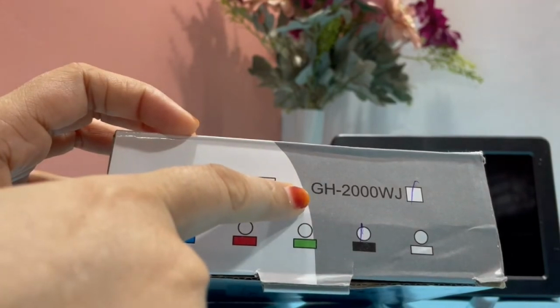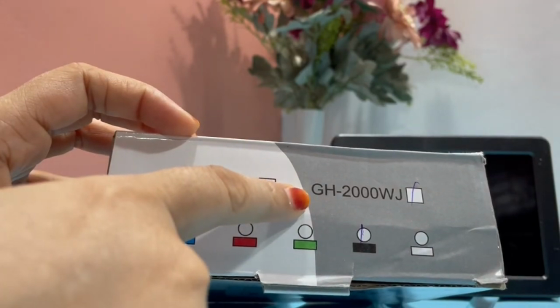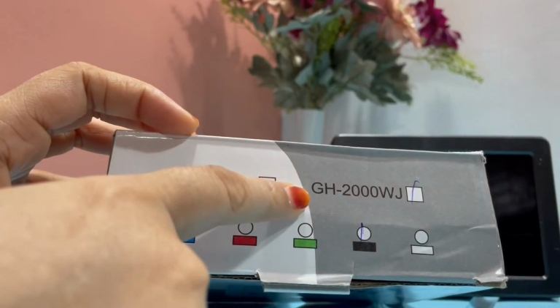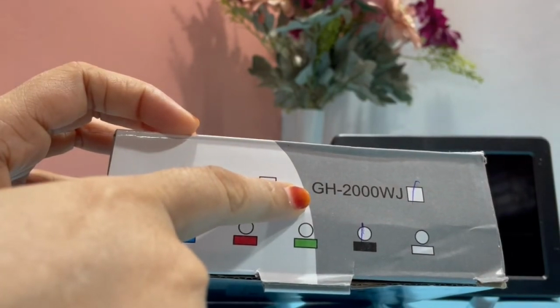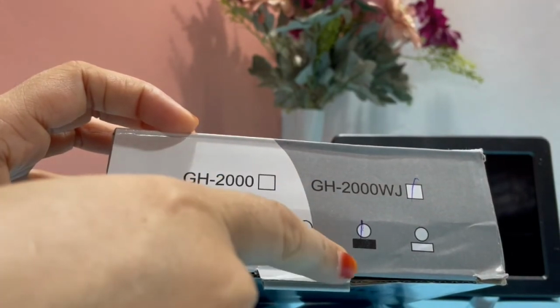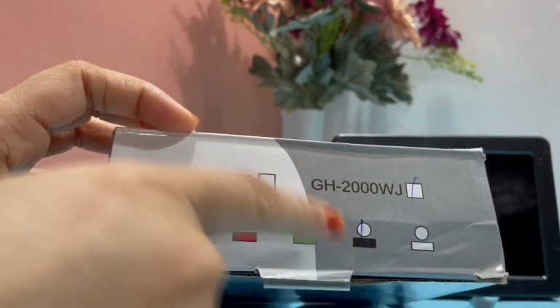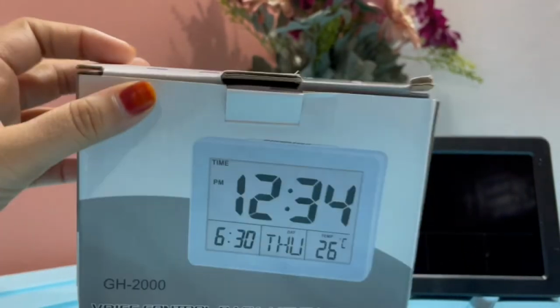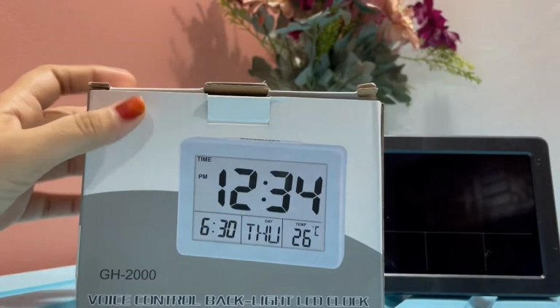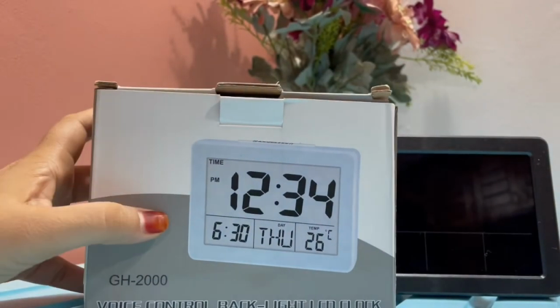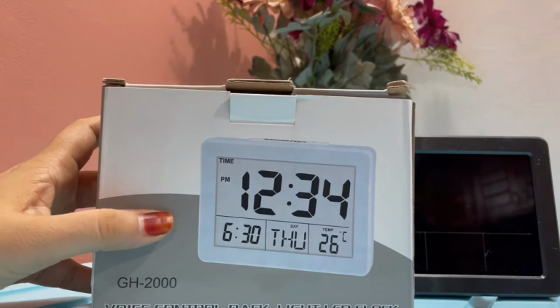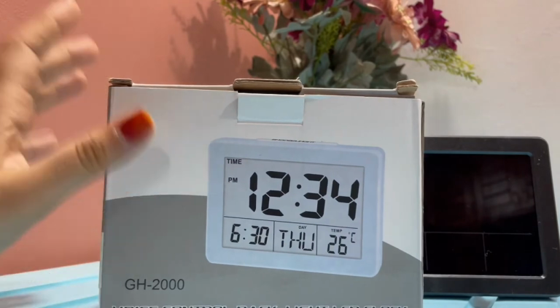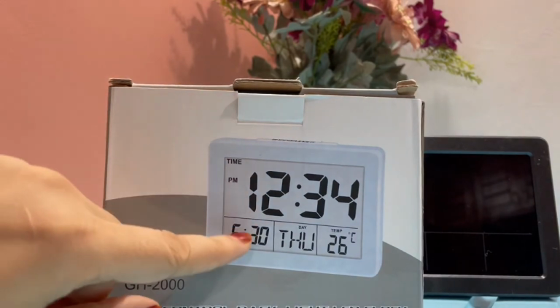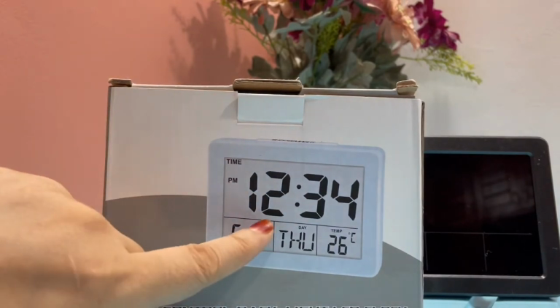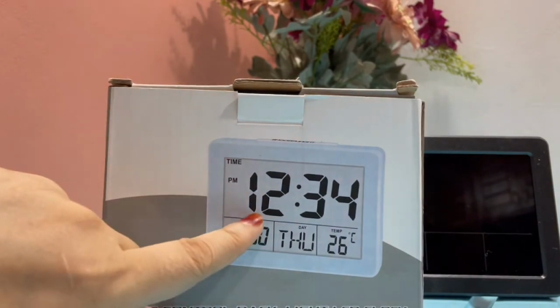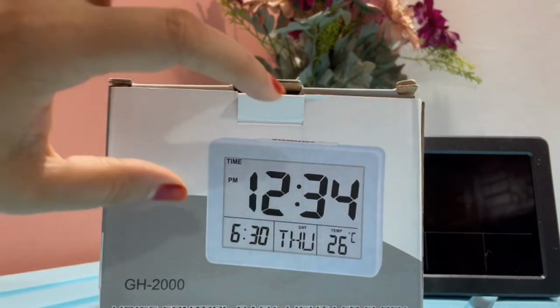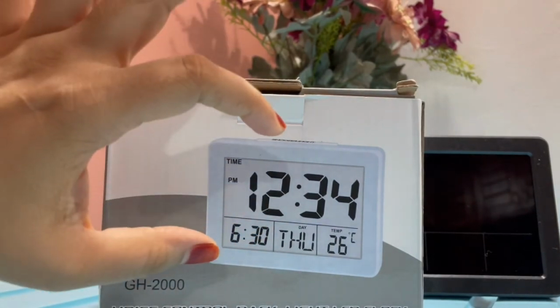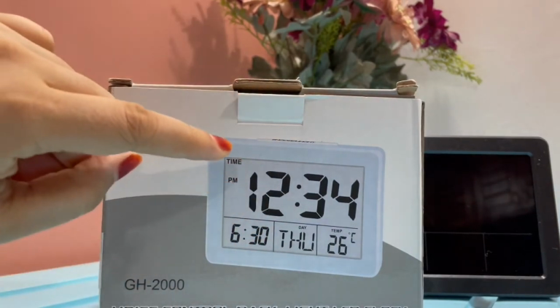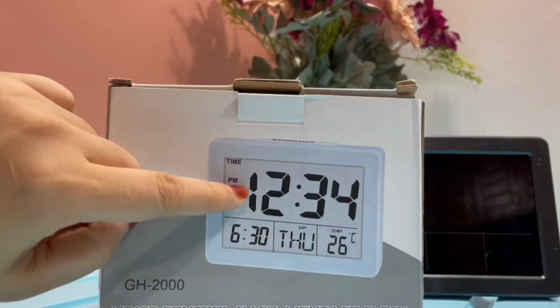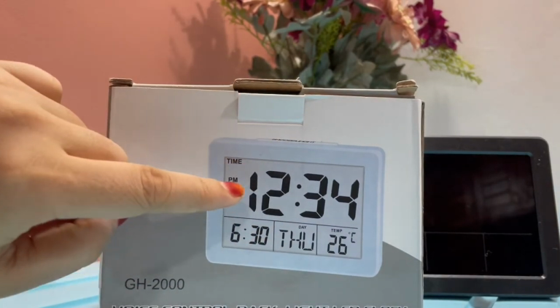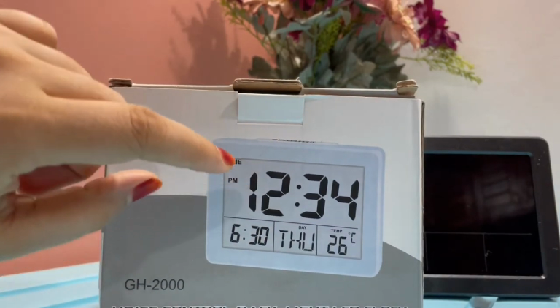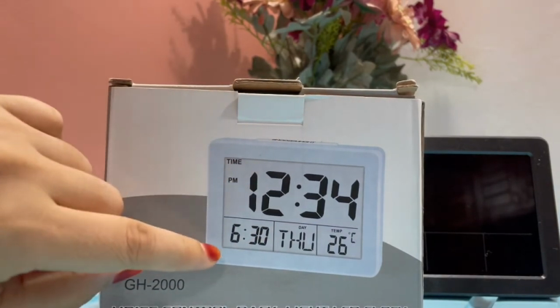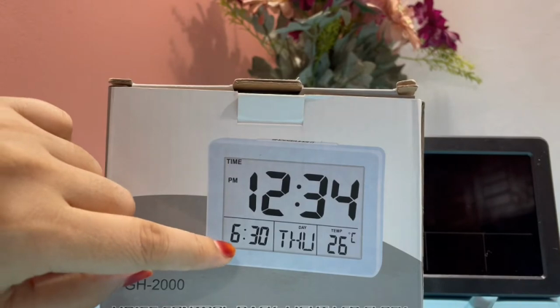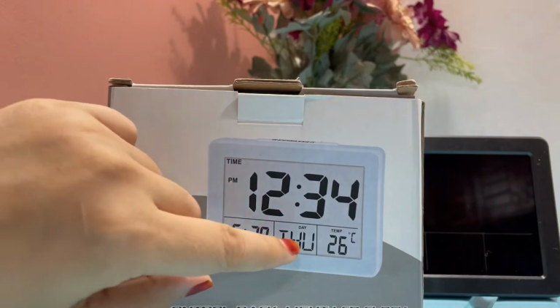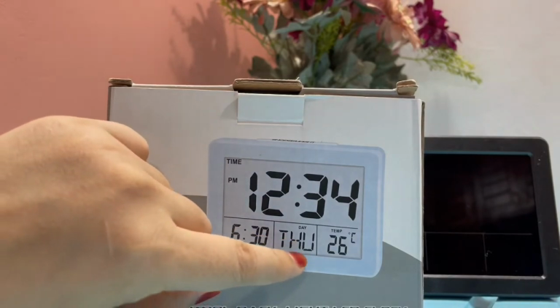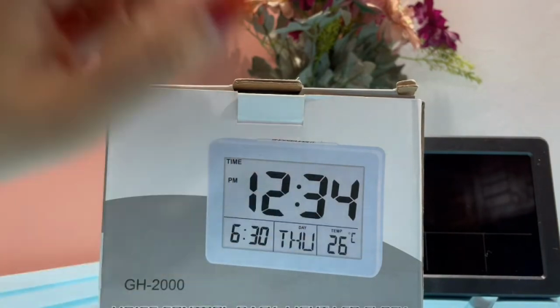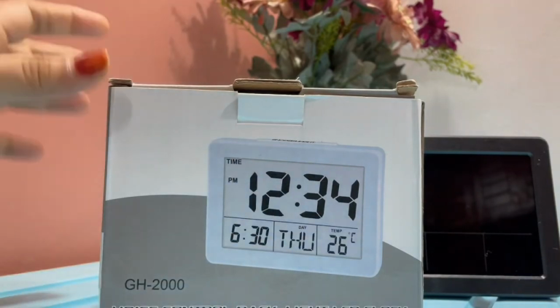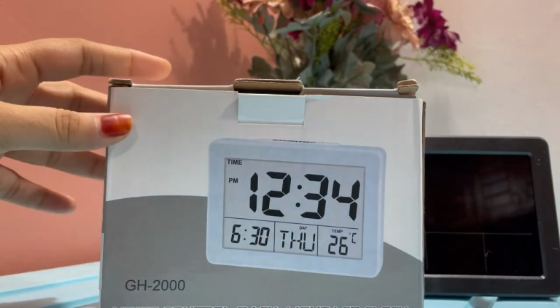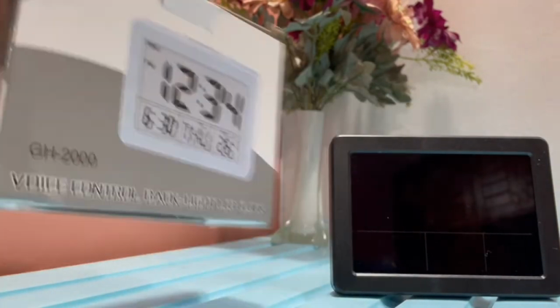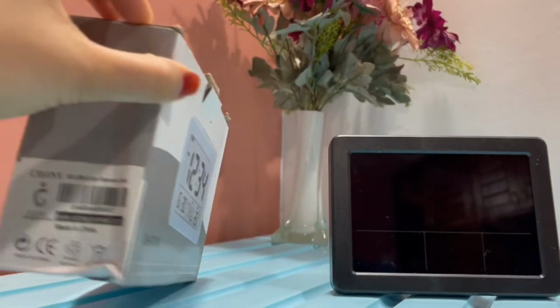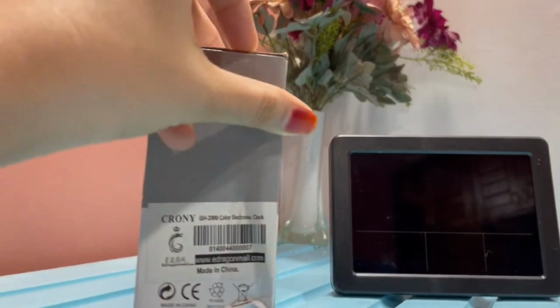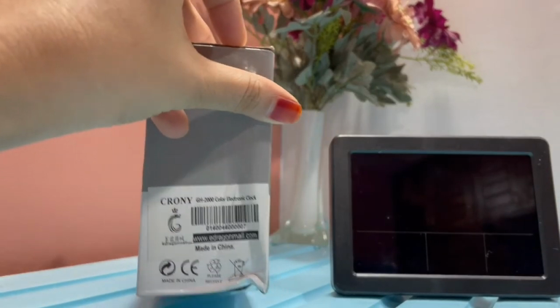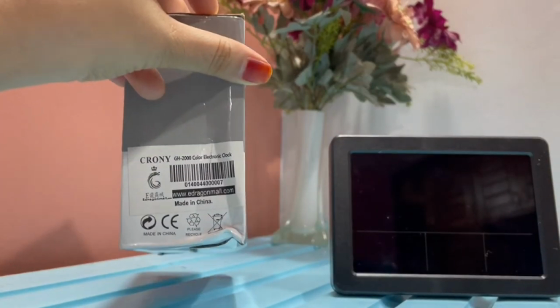We have the GH2000WJ model in black color, as you can see in the display here. This clock will show you the time, the date, the day, and also the temperature. It is a made-in-China product.